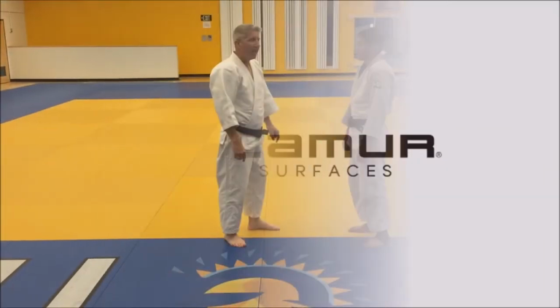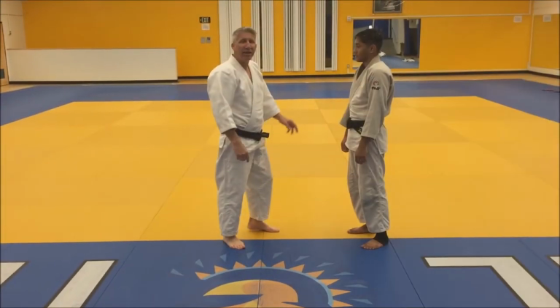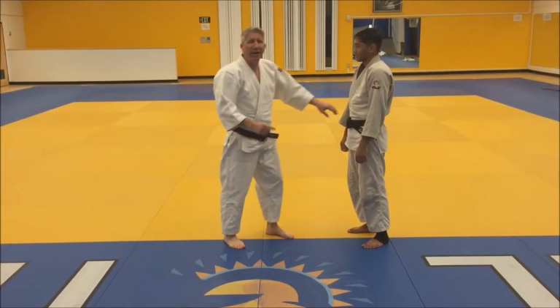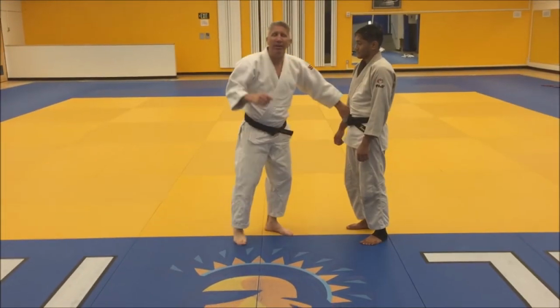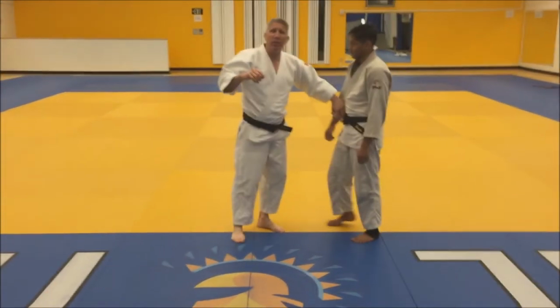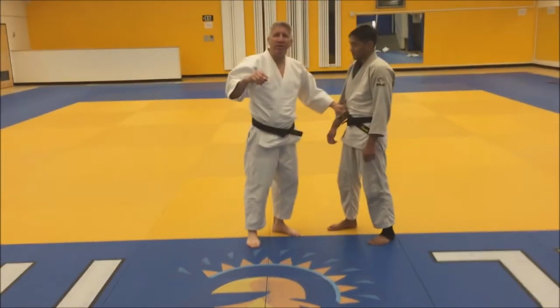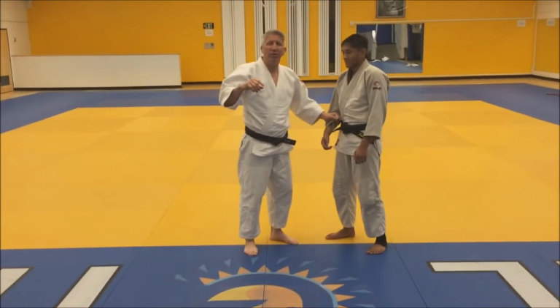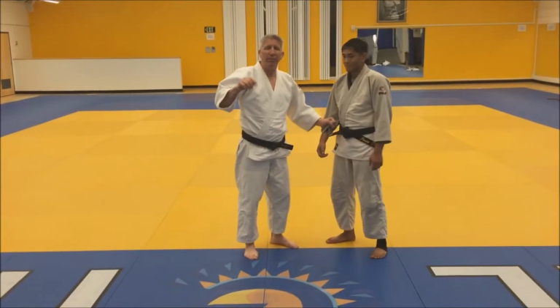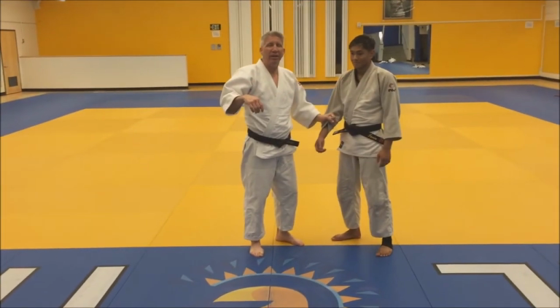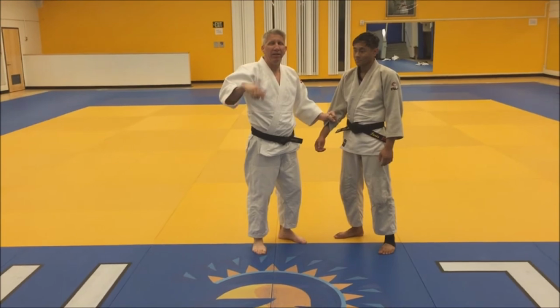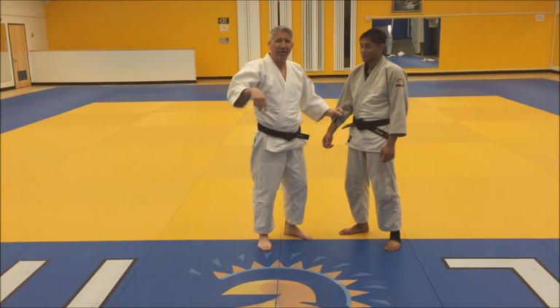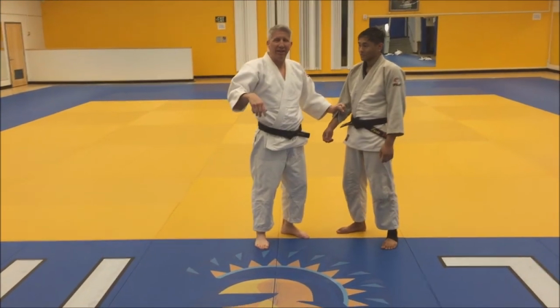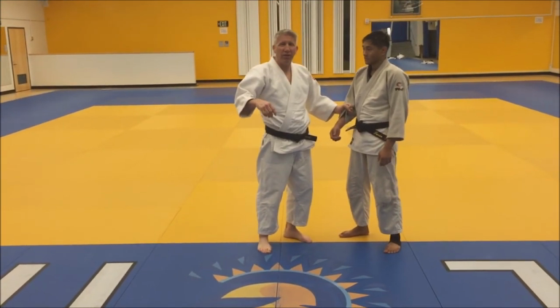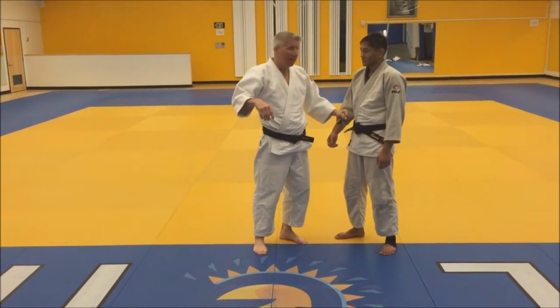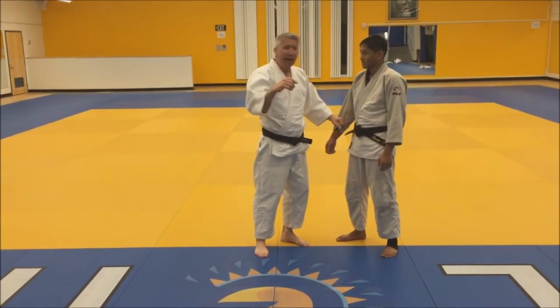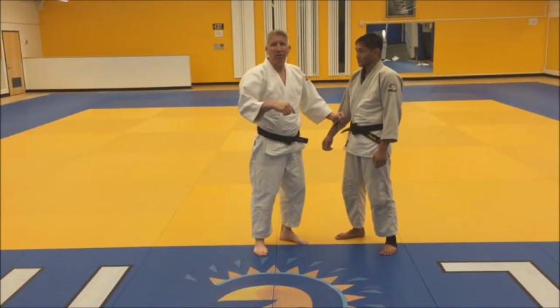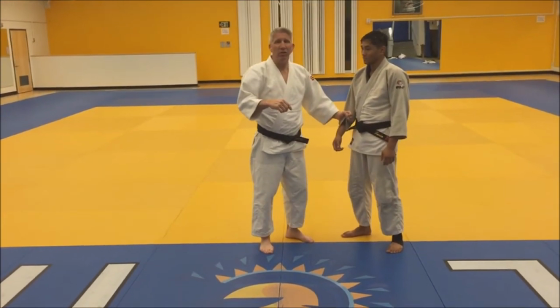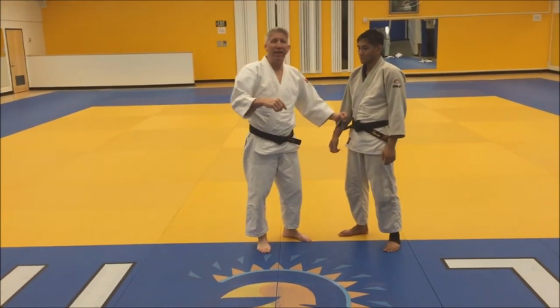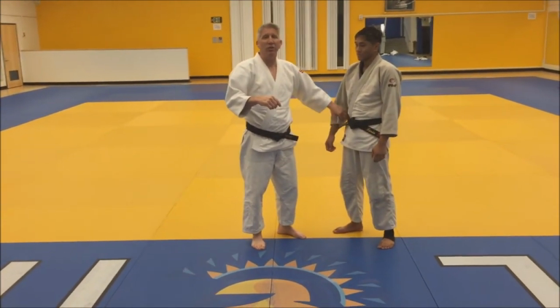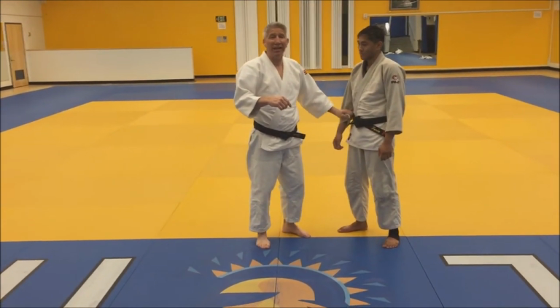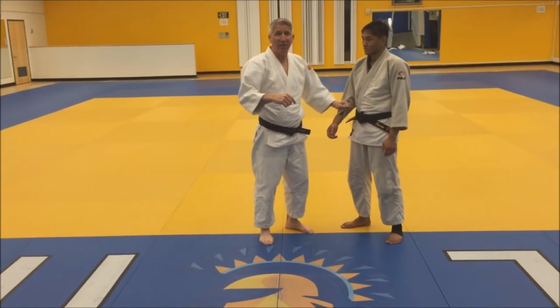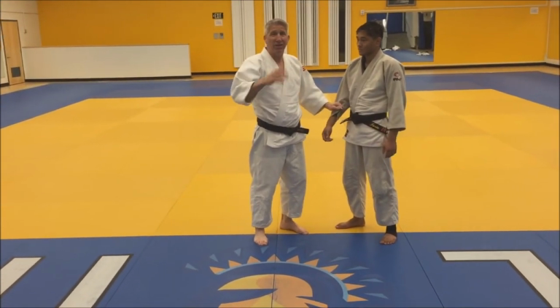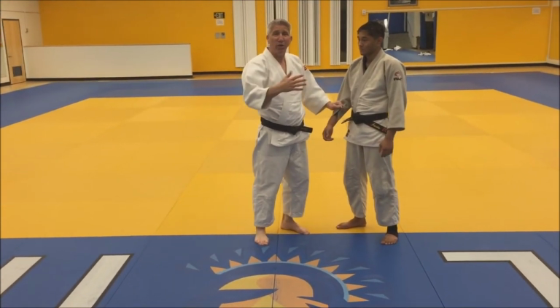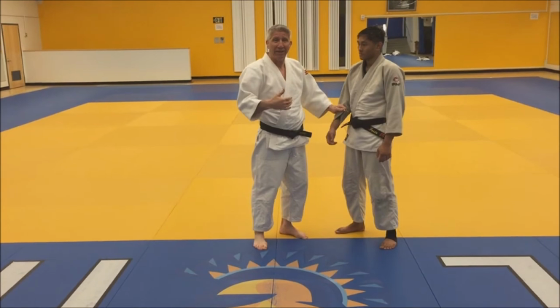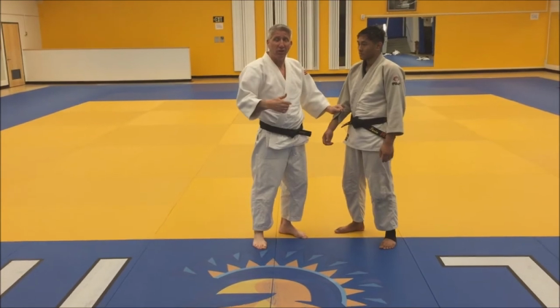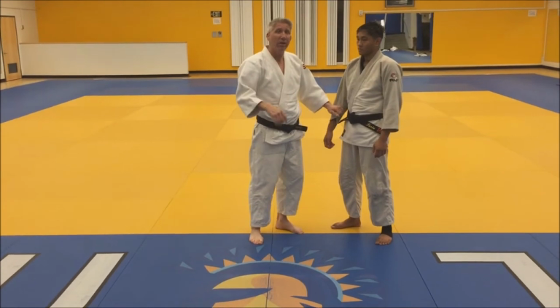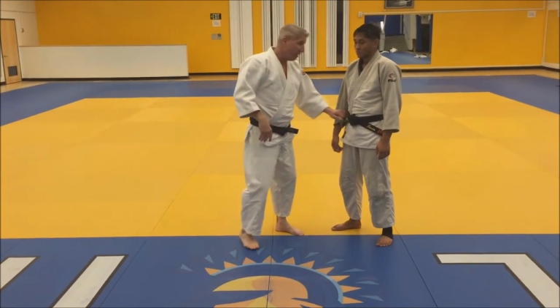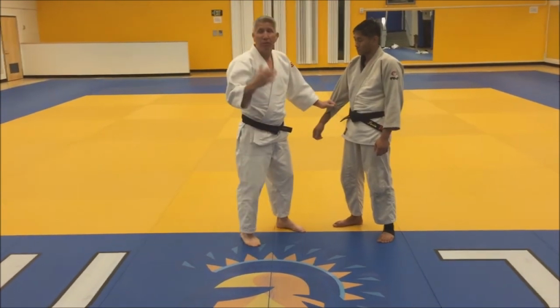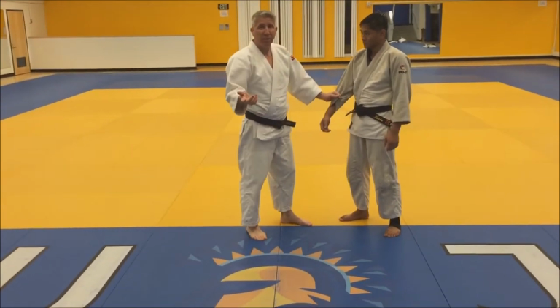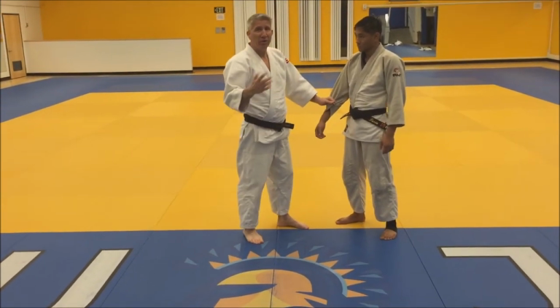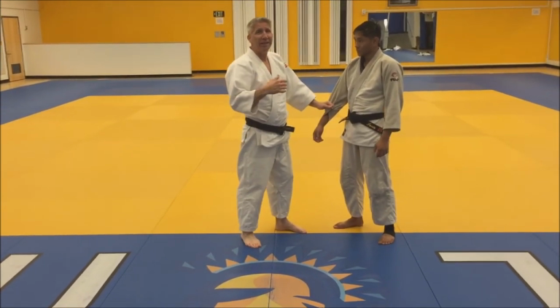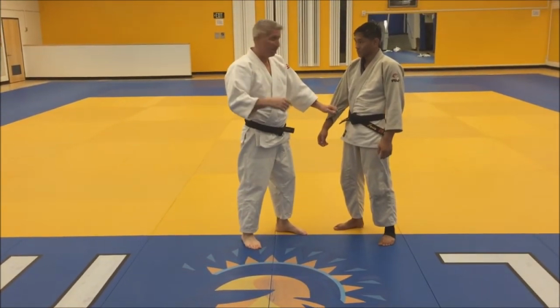Hi, I'm Mike Swain. I'm here at the West Coast Olympic Training Center at San Jose State University. I'm going to show you a sumi gaishi, which is a corner takedown in judo. First I'm going to show it to you and then explain it.